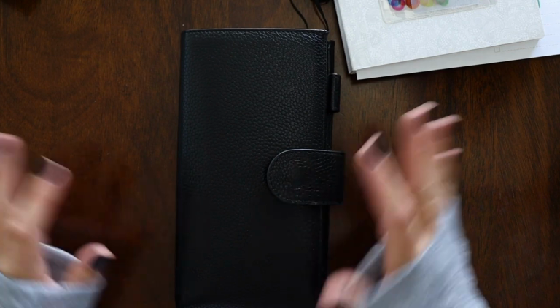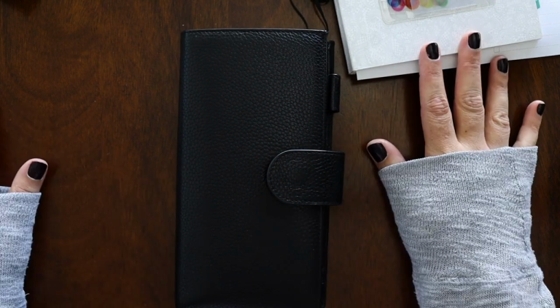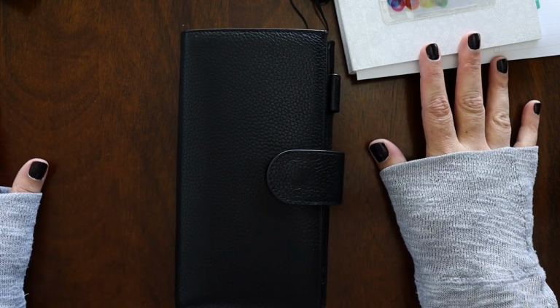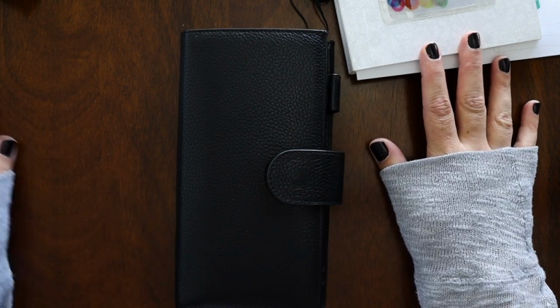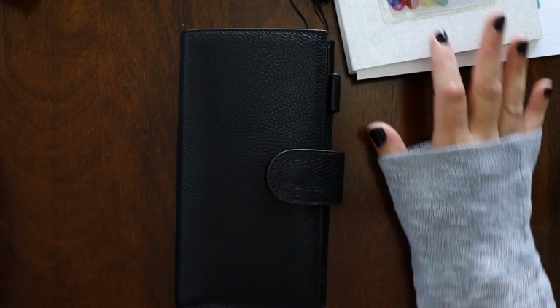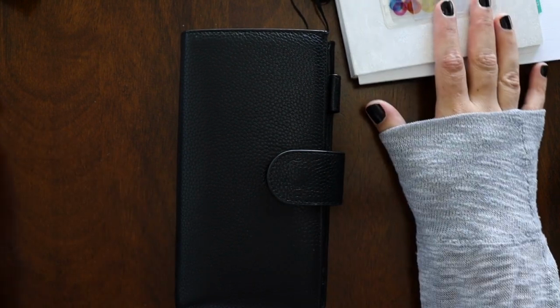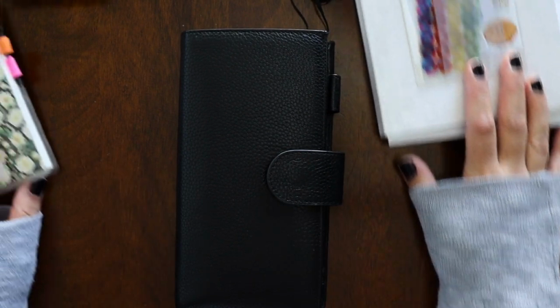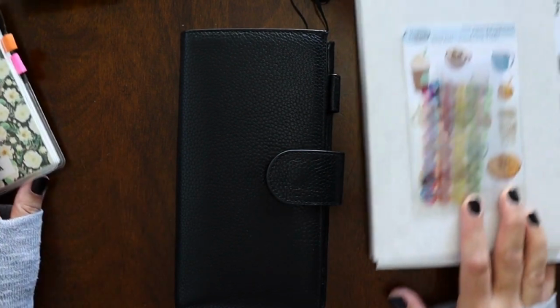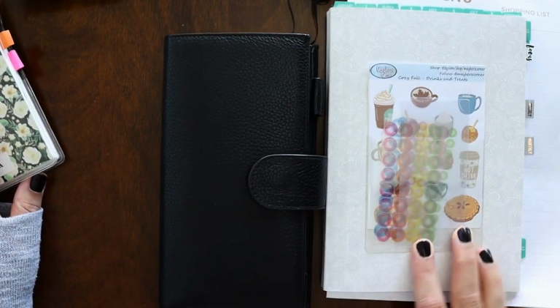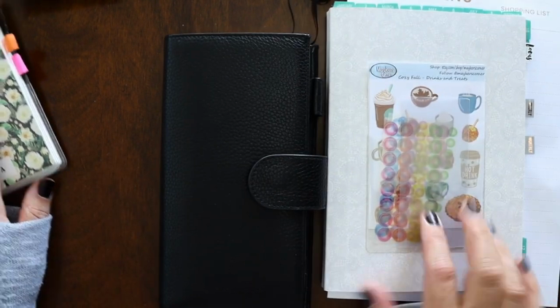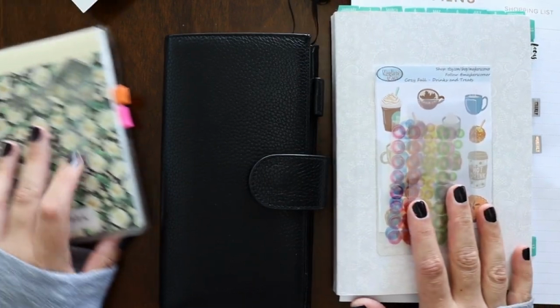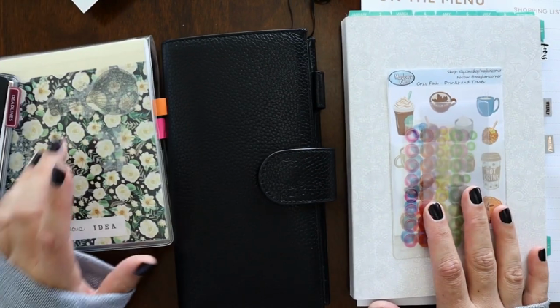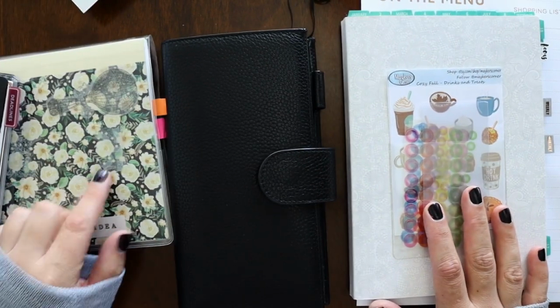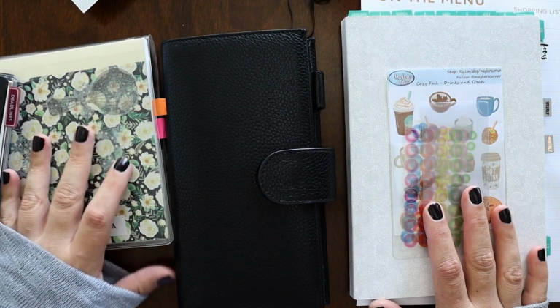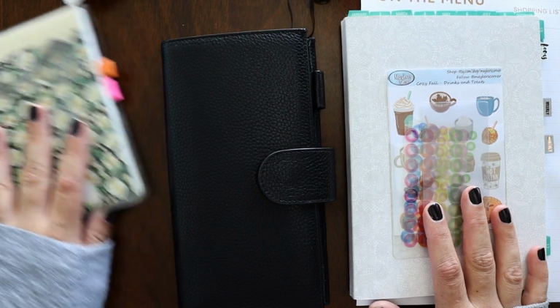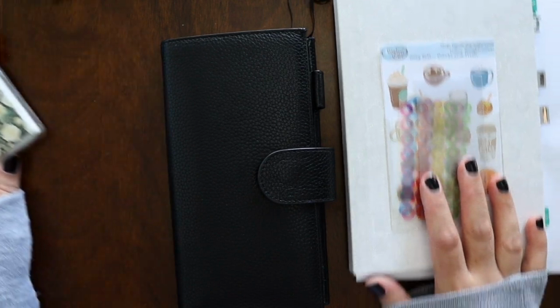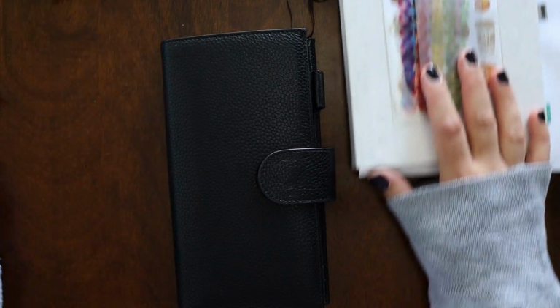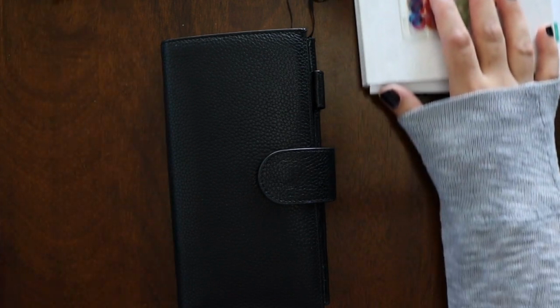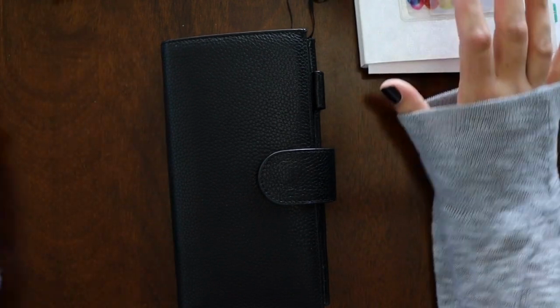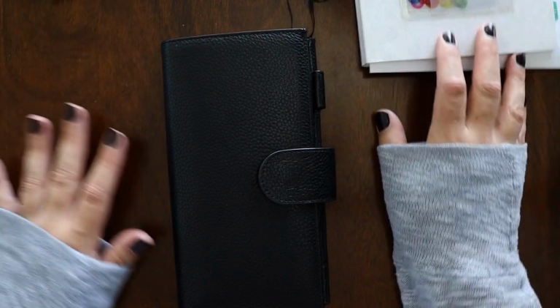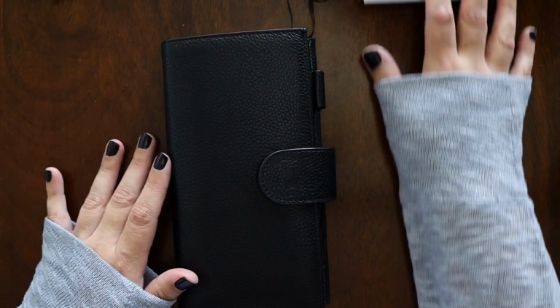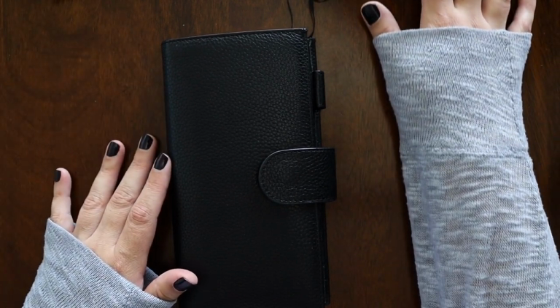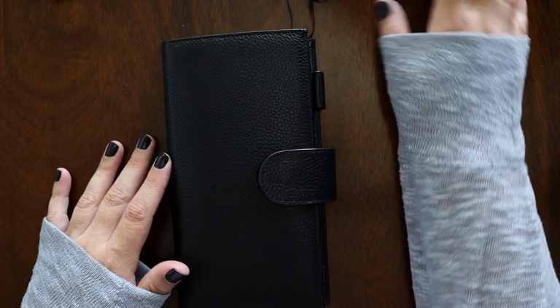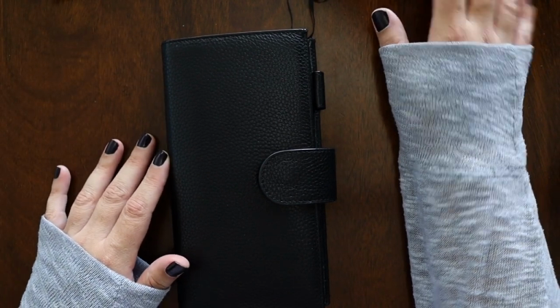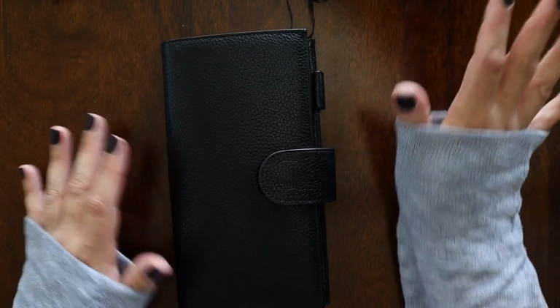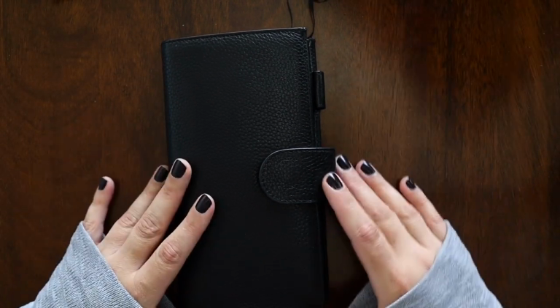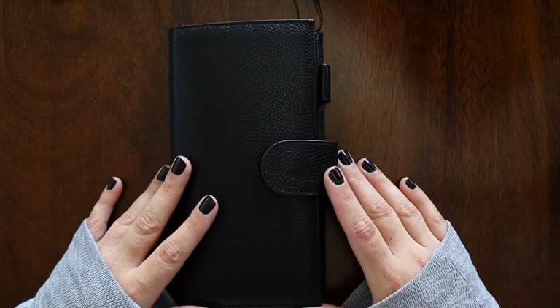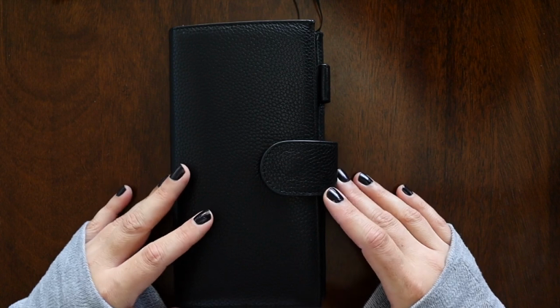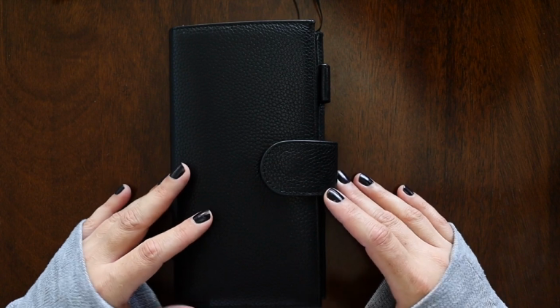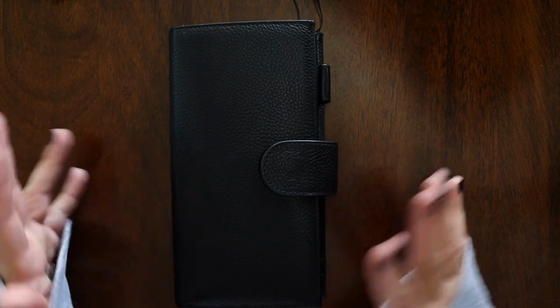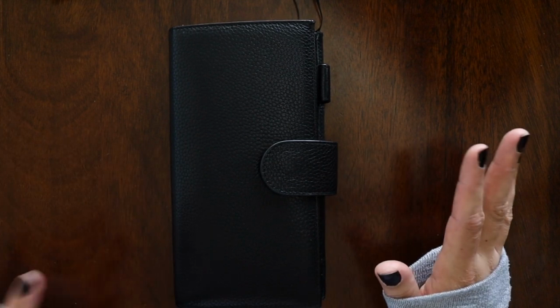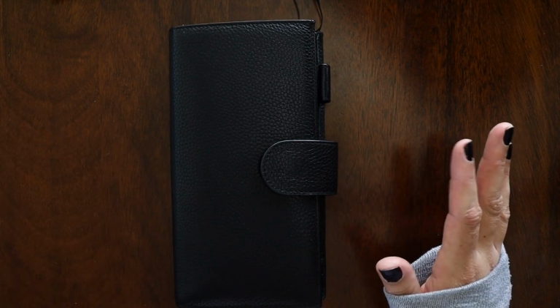I had A5 planners — two Hobonichi ones, one cousin, and then the Day's Free in A5 size — and it was just too much for me to carry around. I just didn't want to do it.